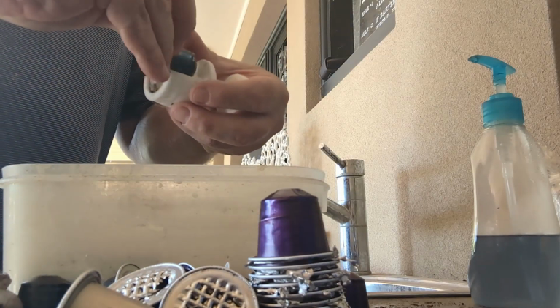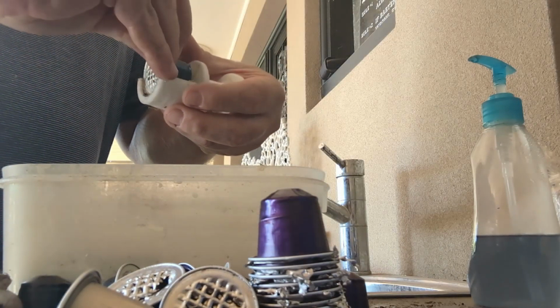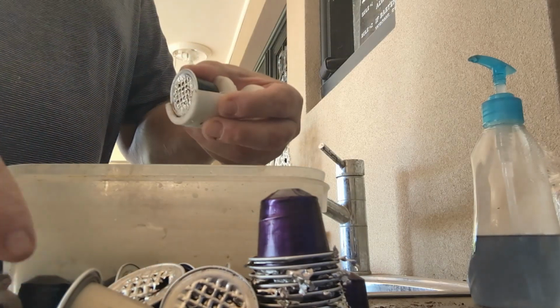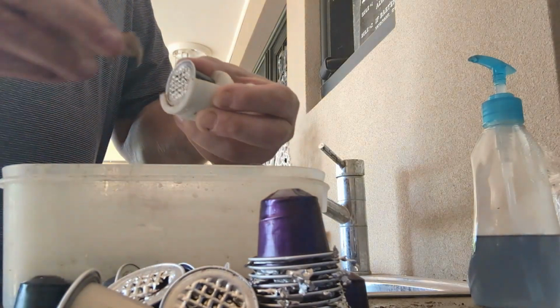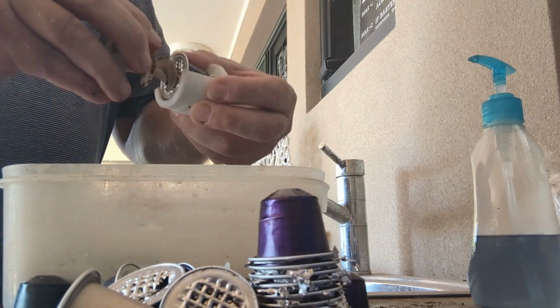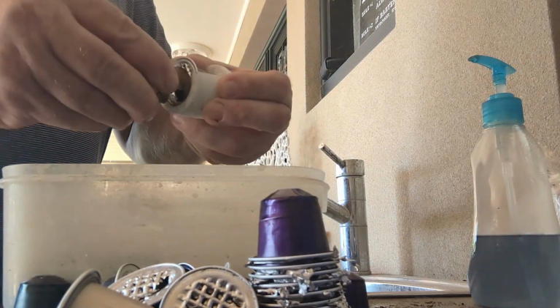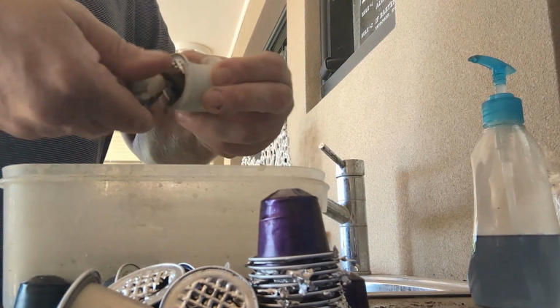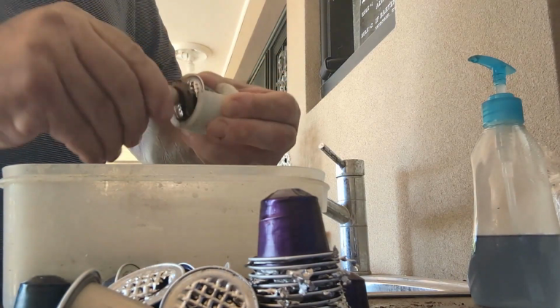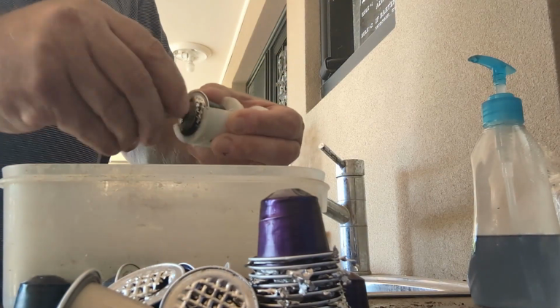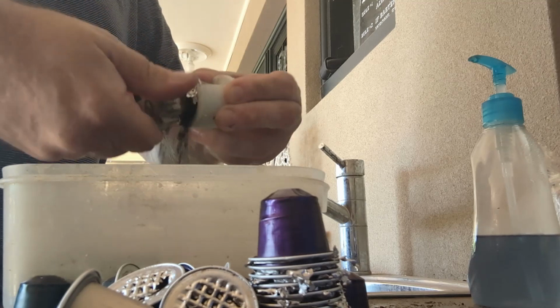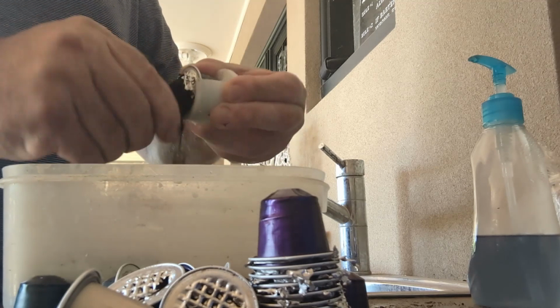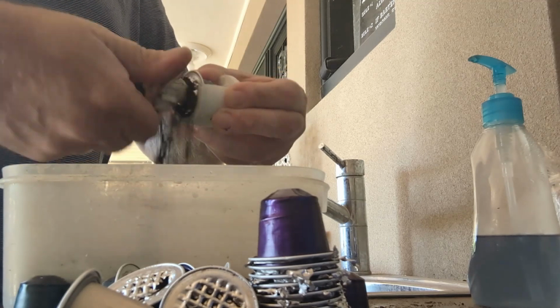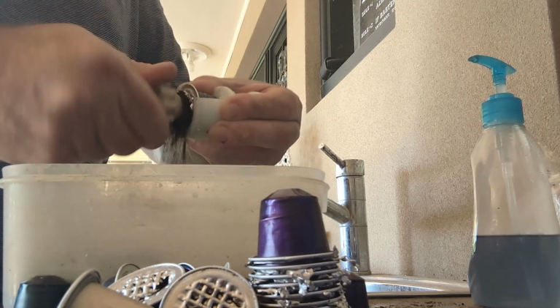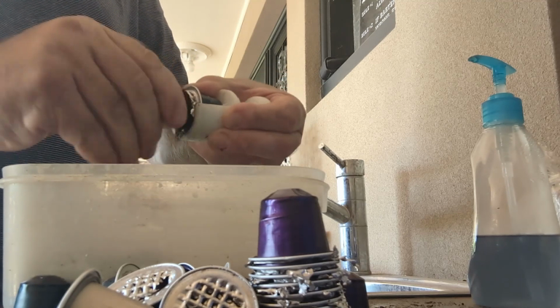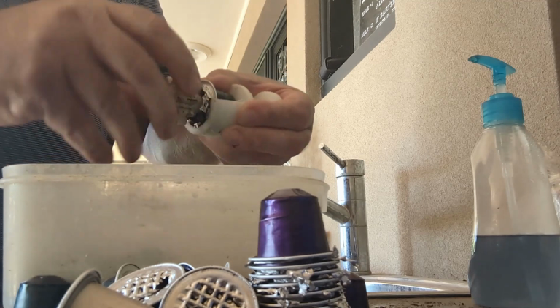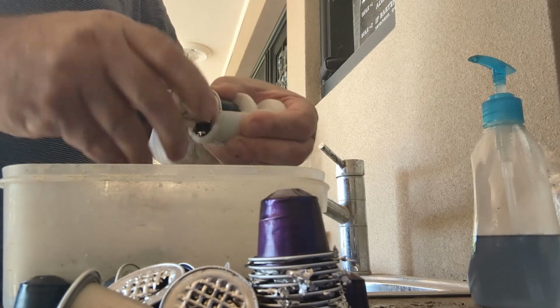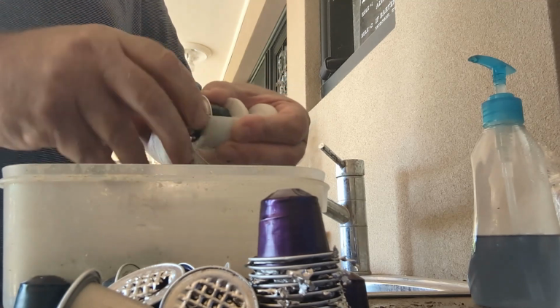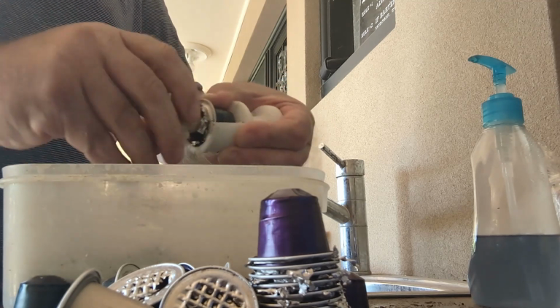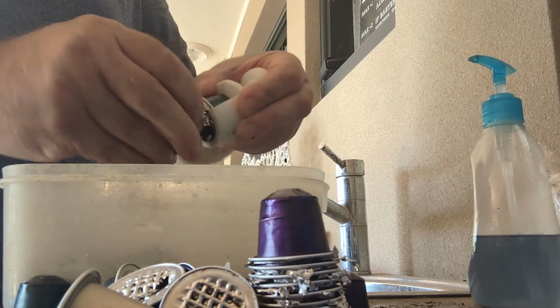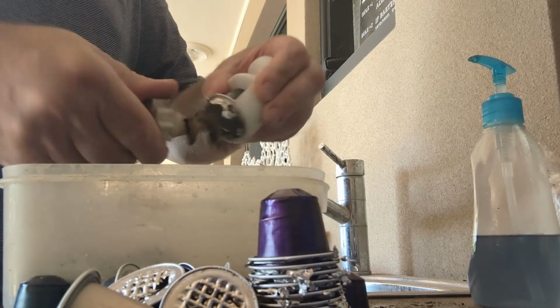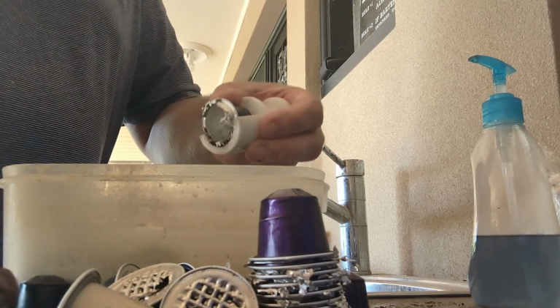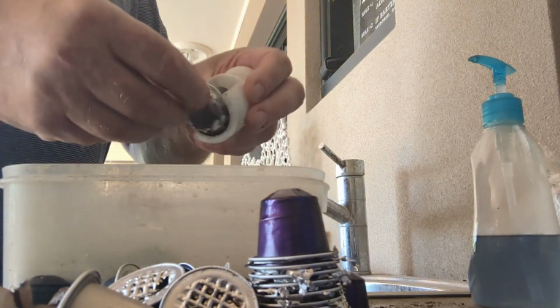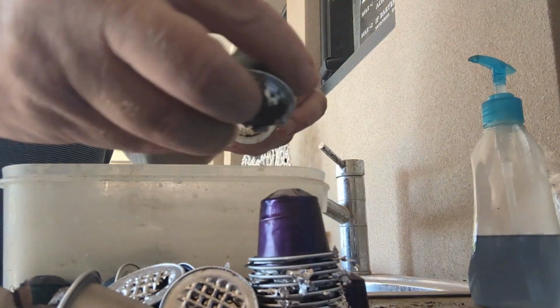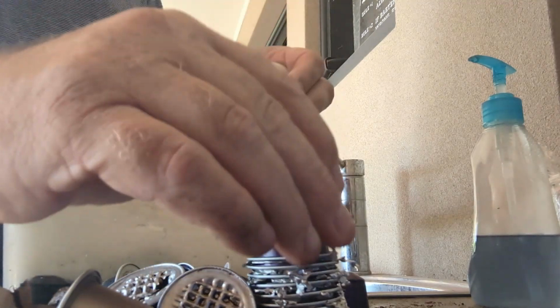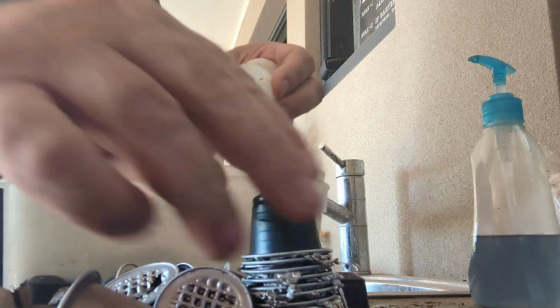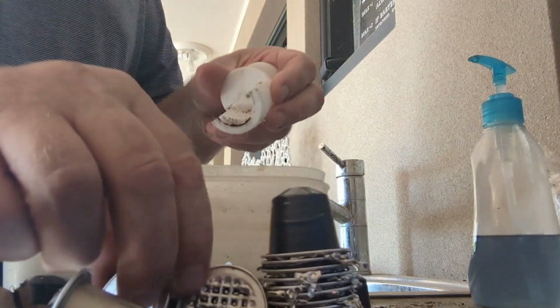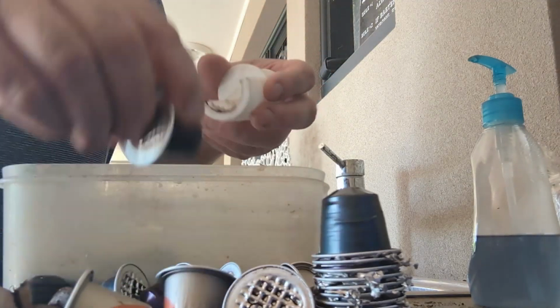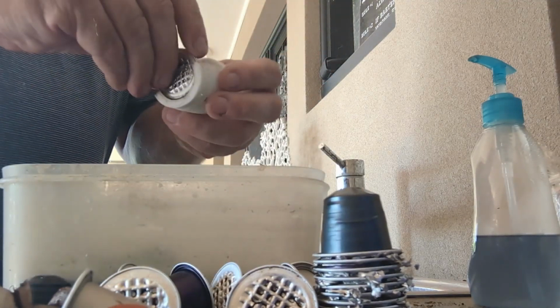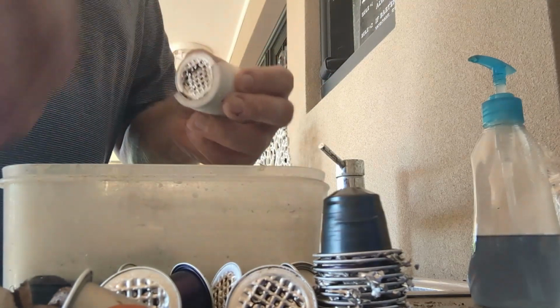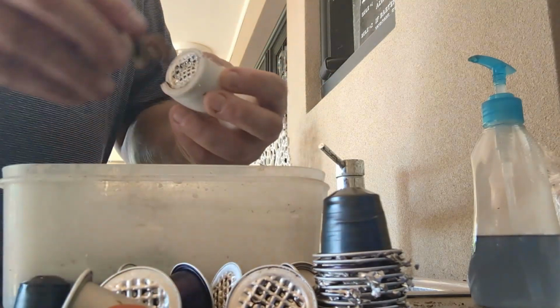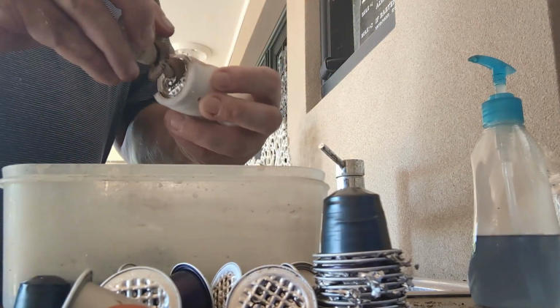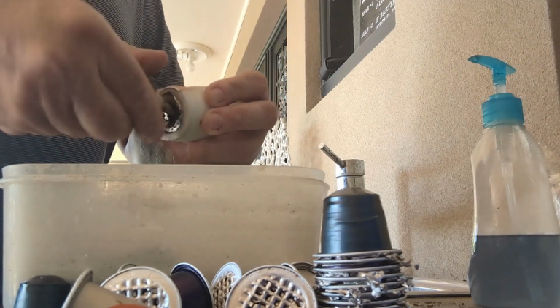You can do about one every ten seconds with these. It's best to let them completely dry first, so leave them in a bucket to dry out, and when you've got a spare few minutes just go through and clean them out.